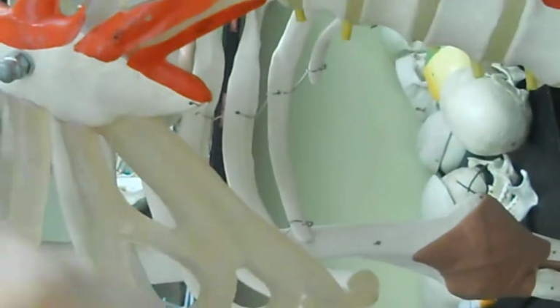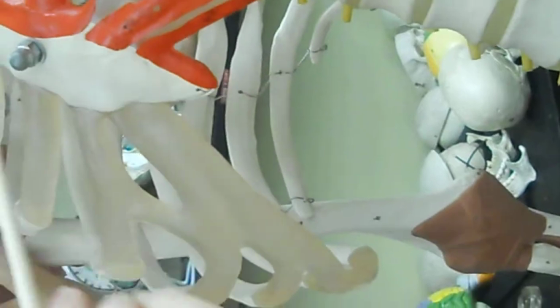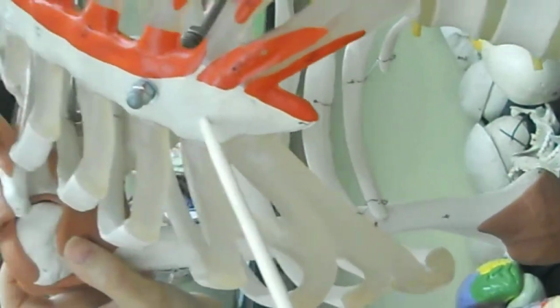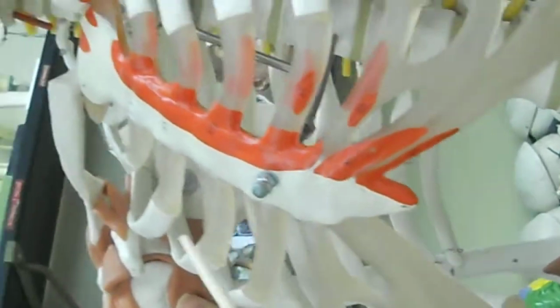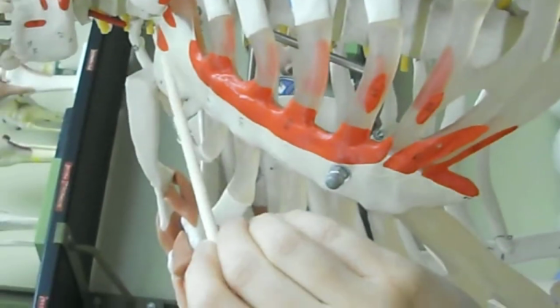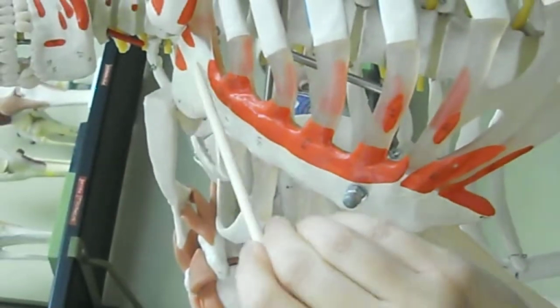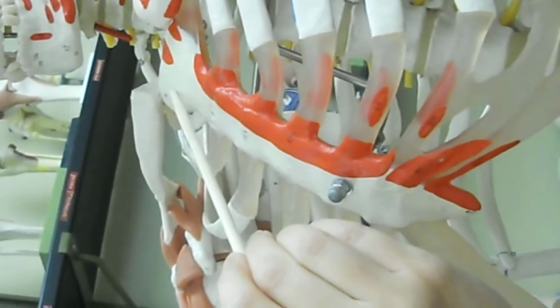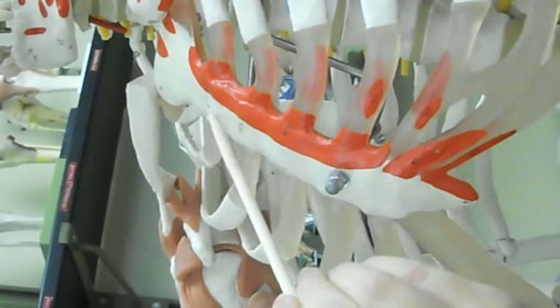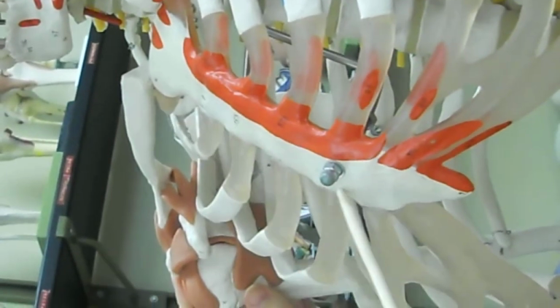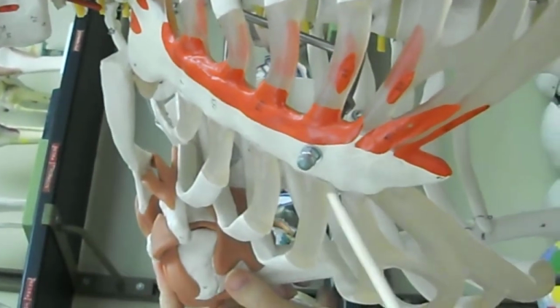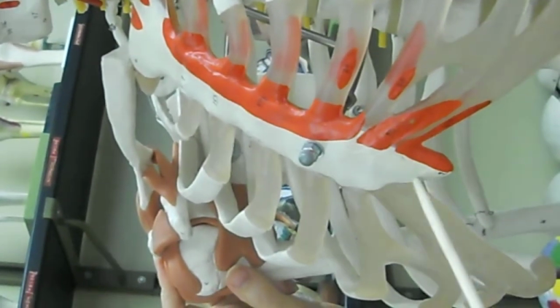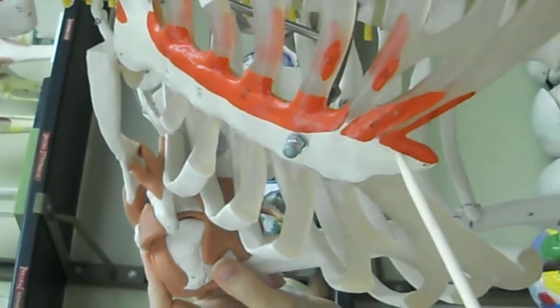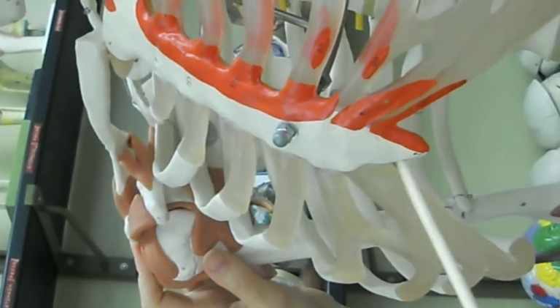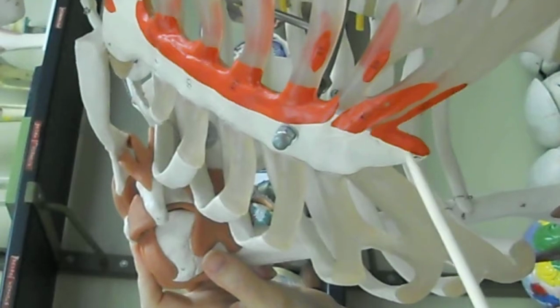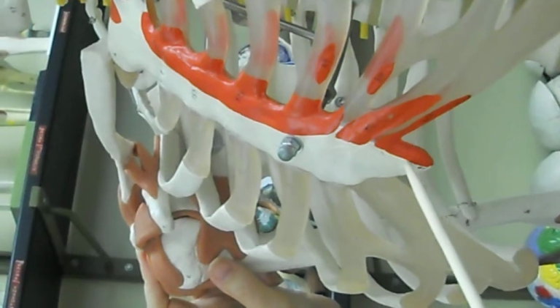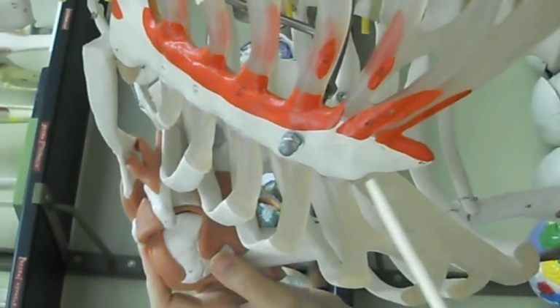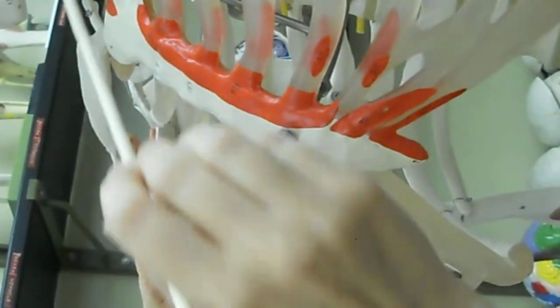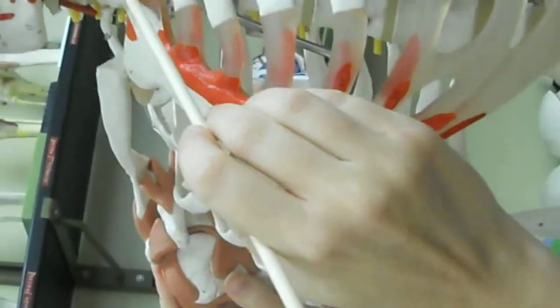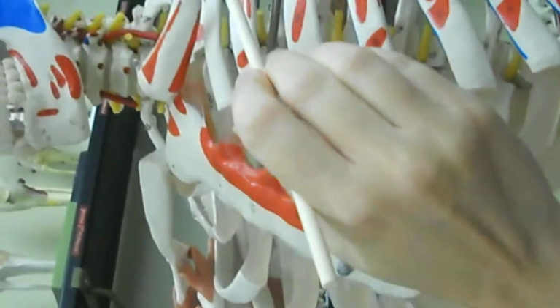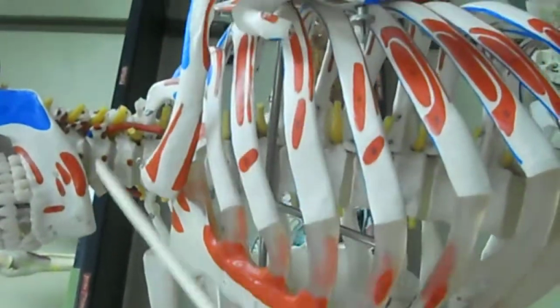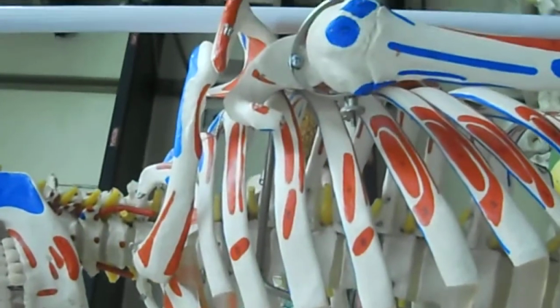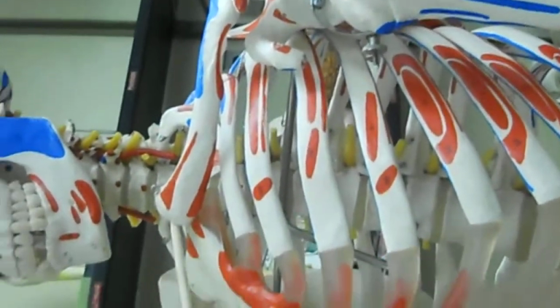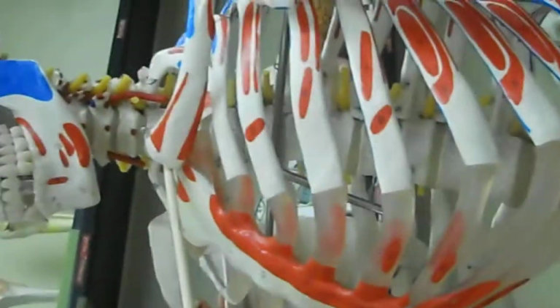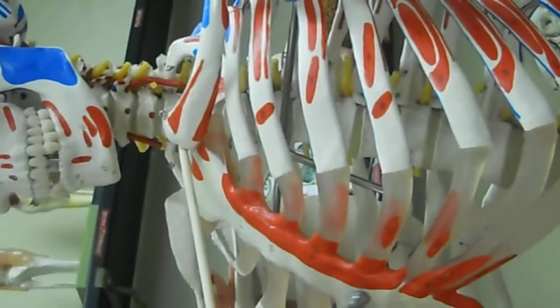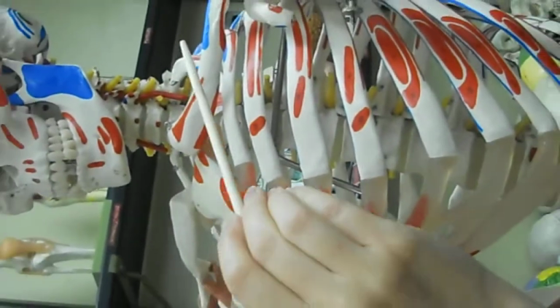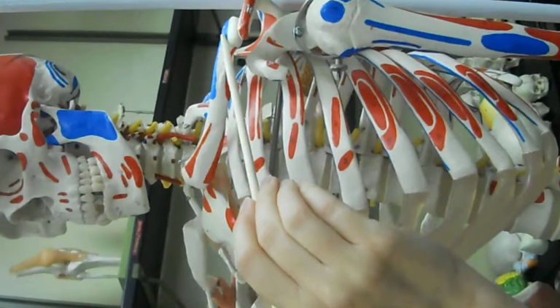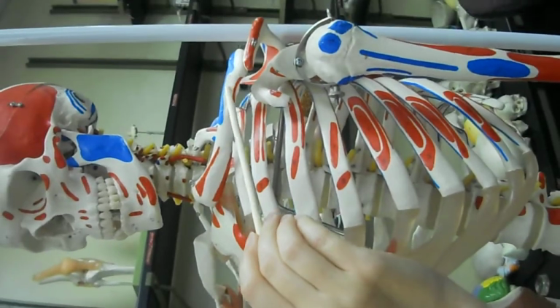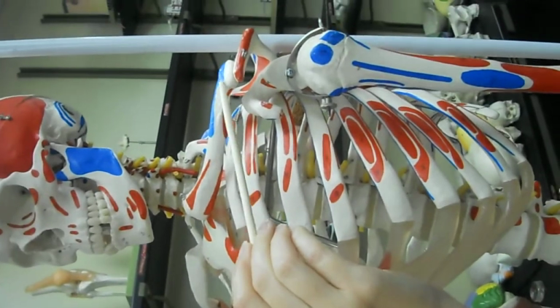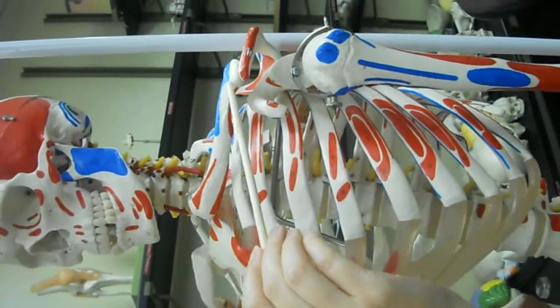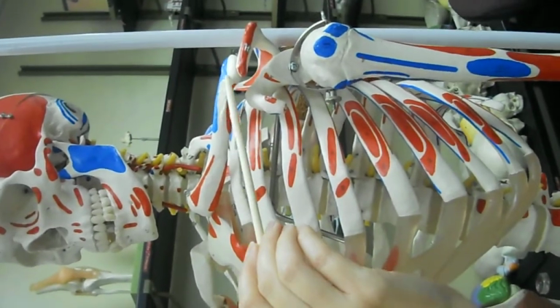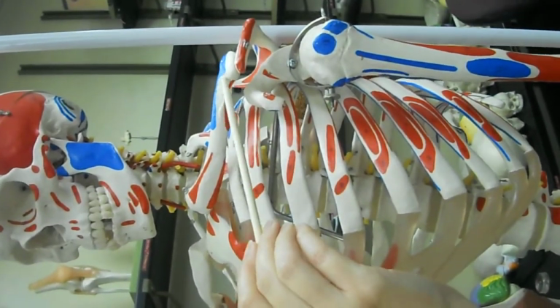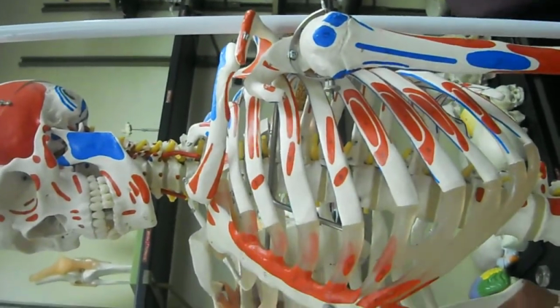For the sternum, there's the manubrium, the body, and the xiphoid process at the bottom. For the clavicle, there's the sternal end, and over here is the acromial end of the clavicle.